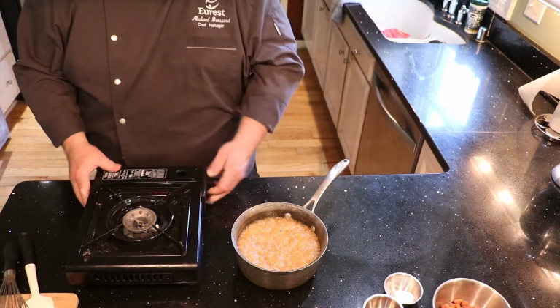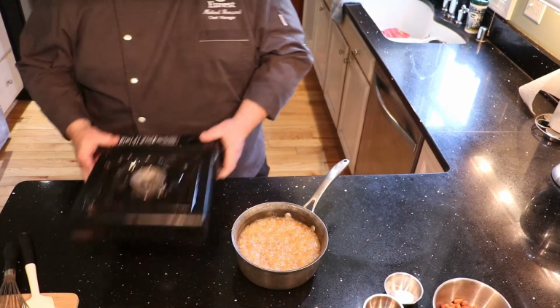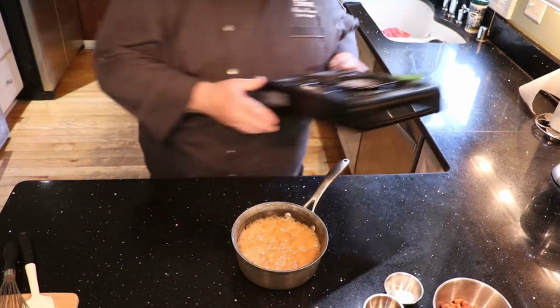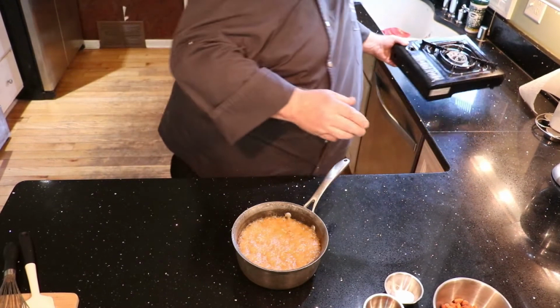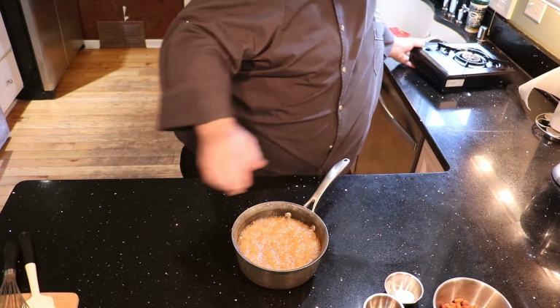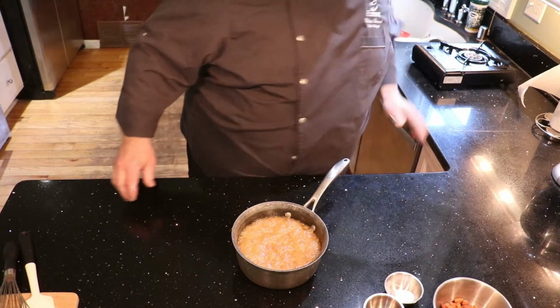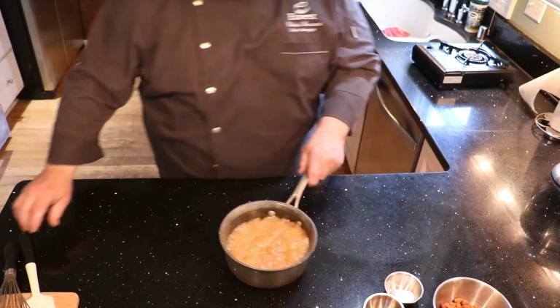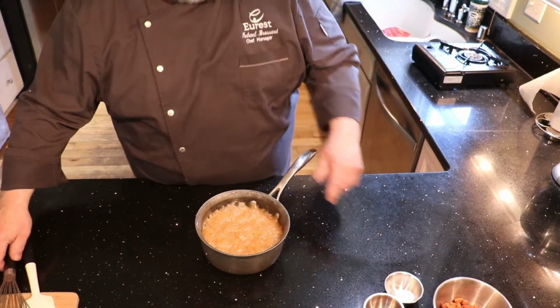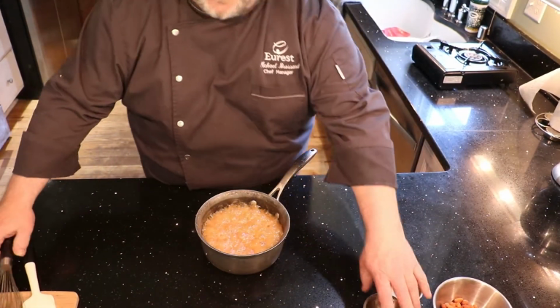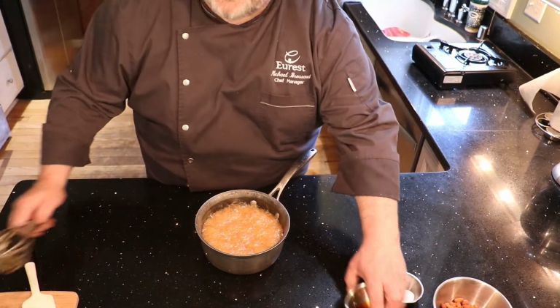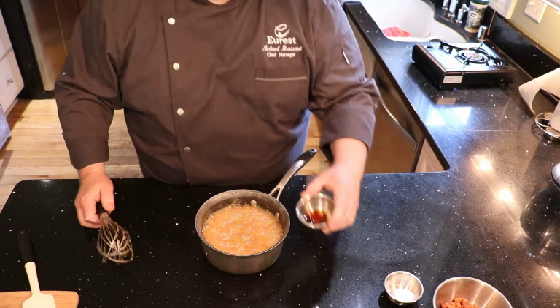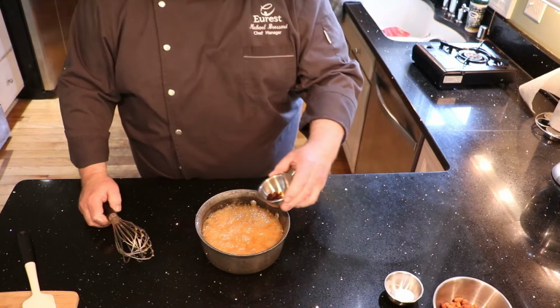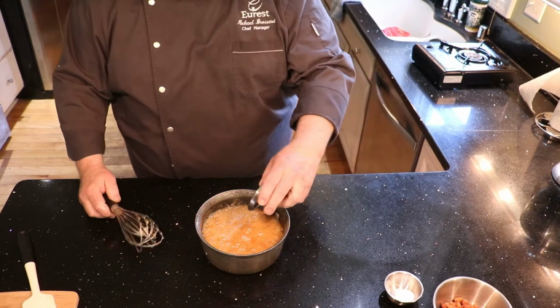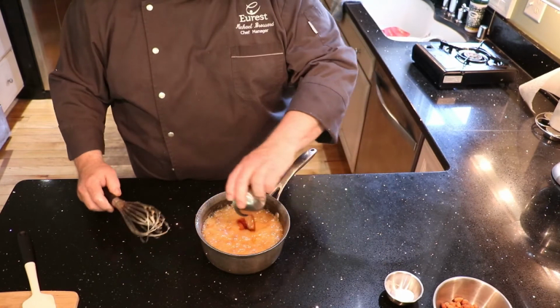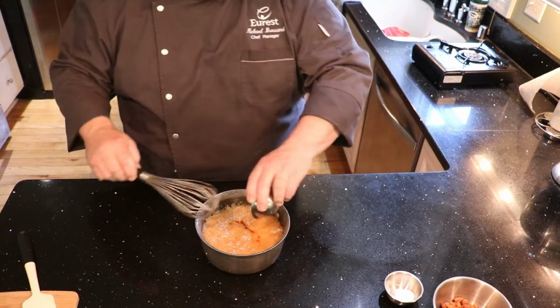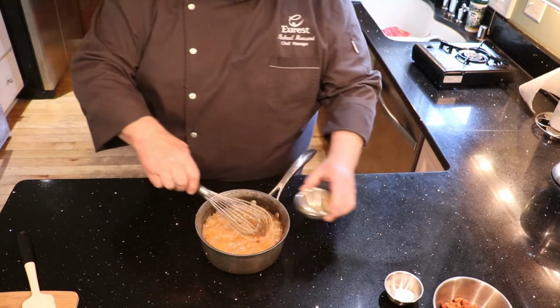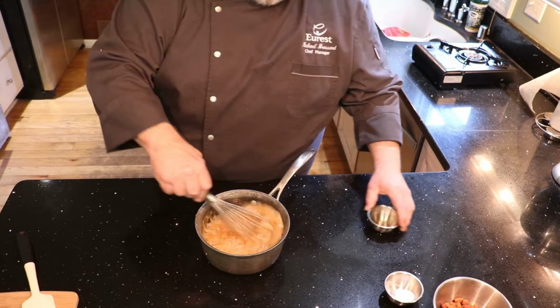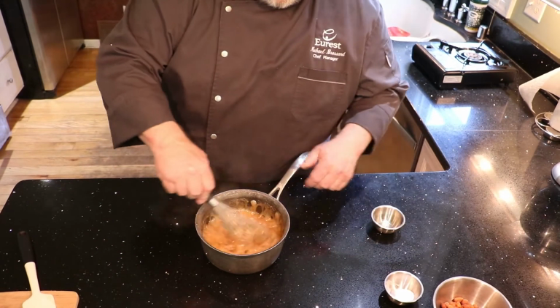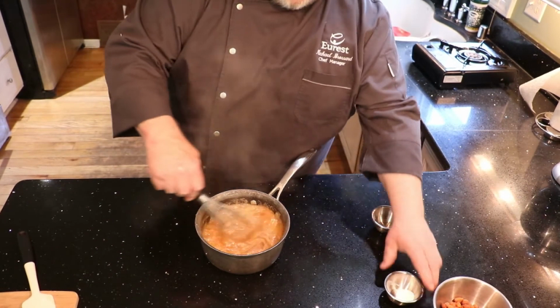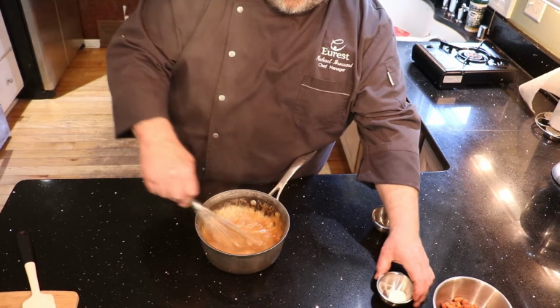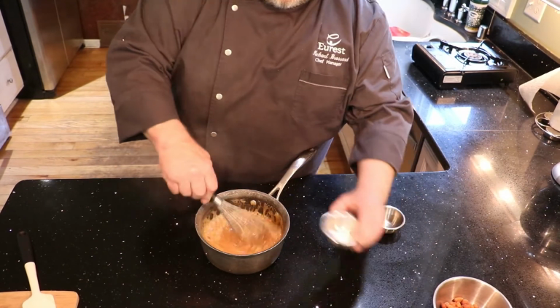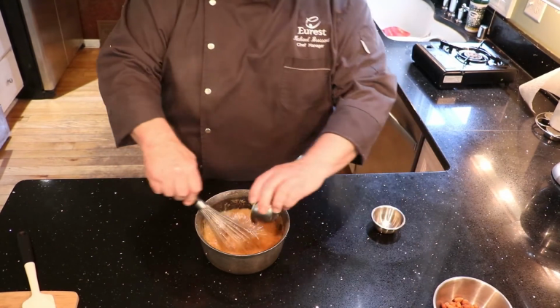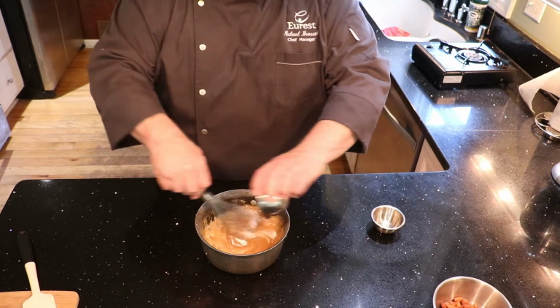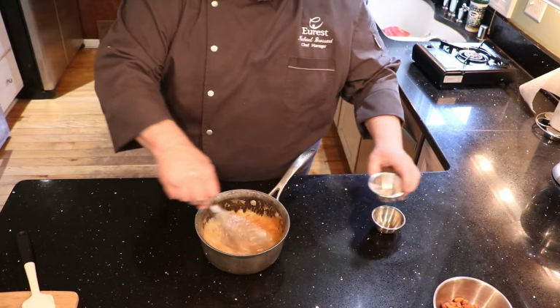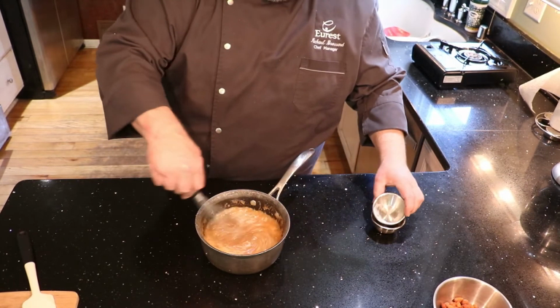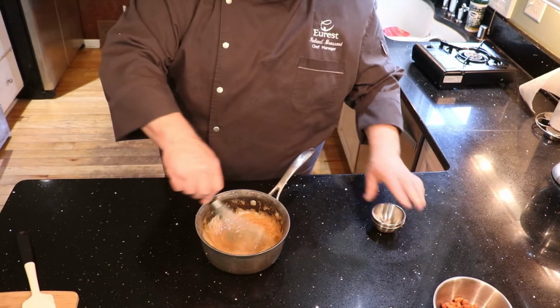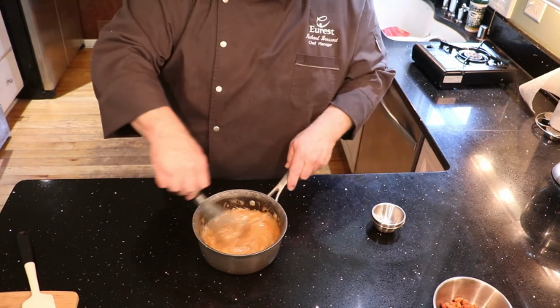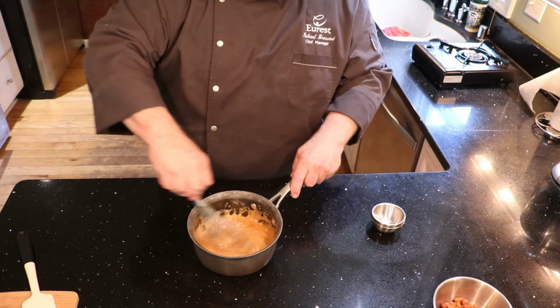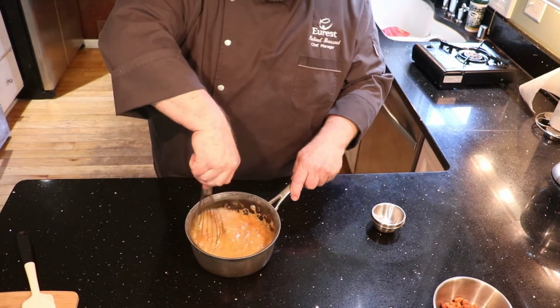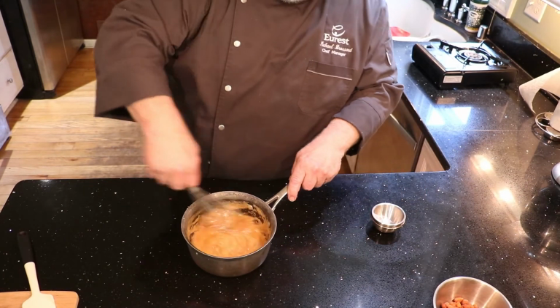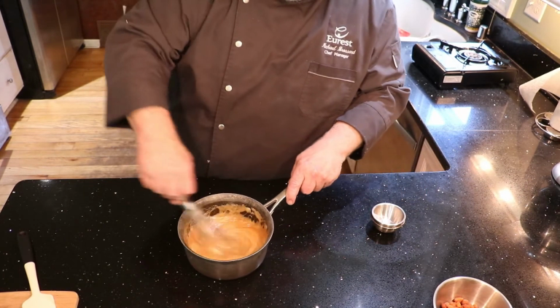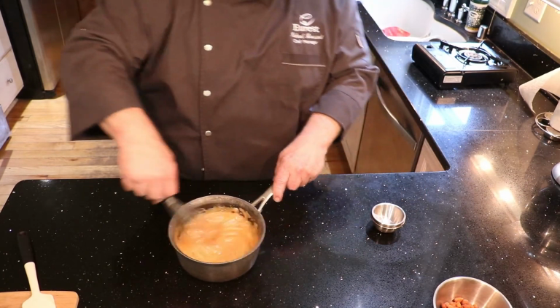Take it off the heat. We're going to add our vanilla and our baking soda. Stir it in. It's really good.